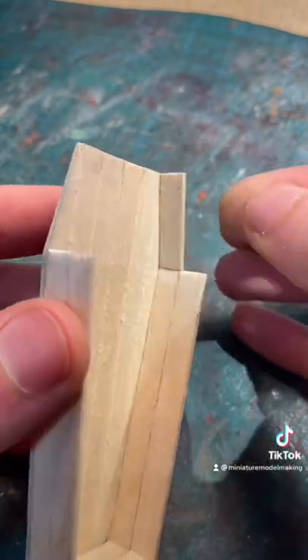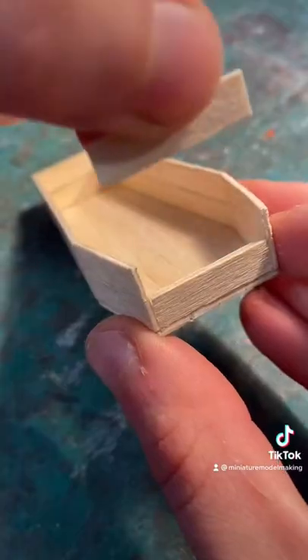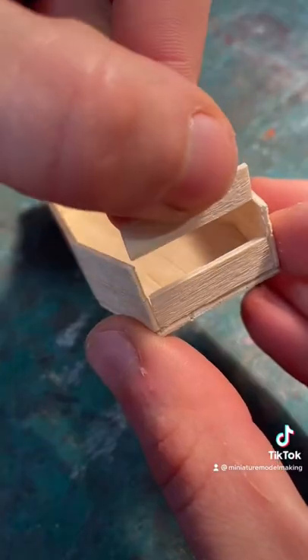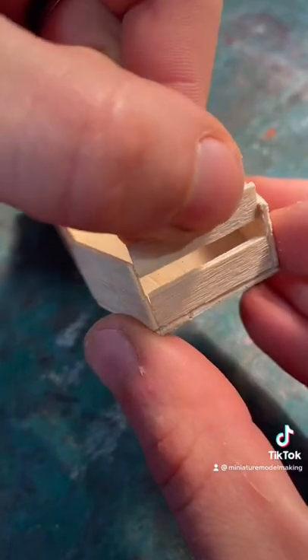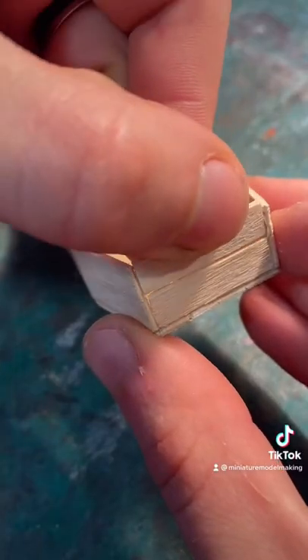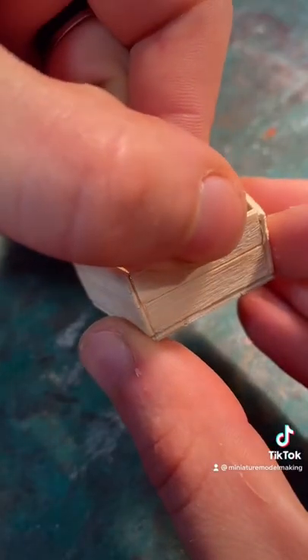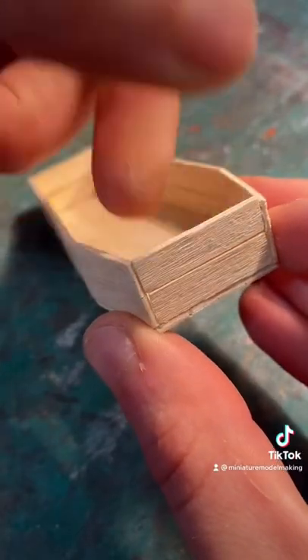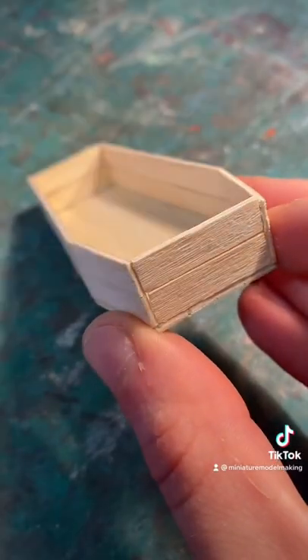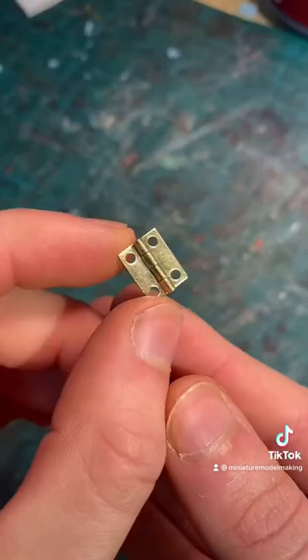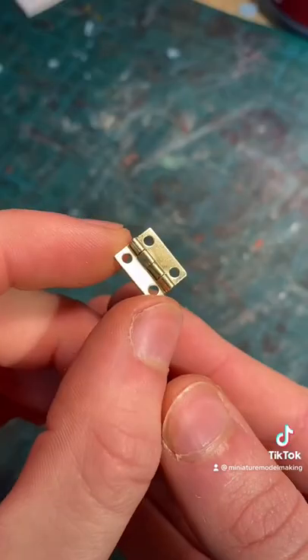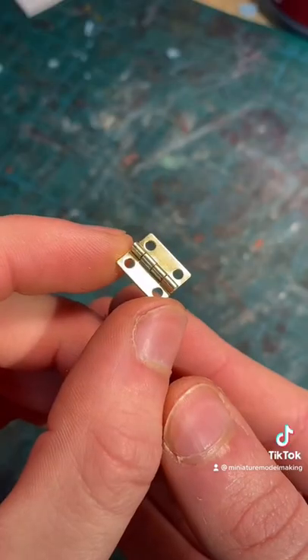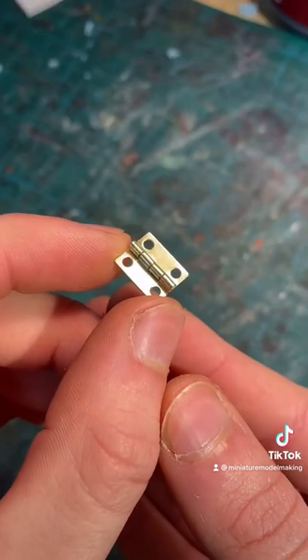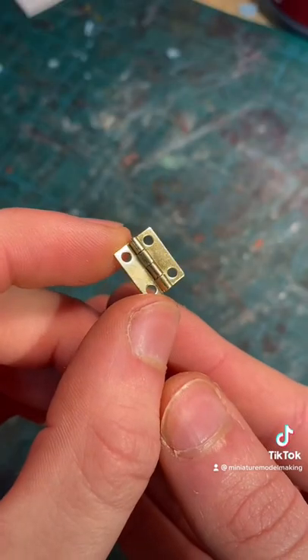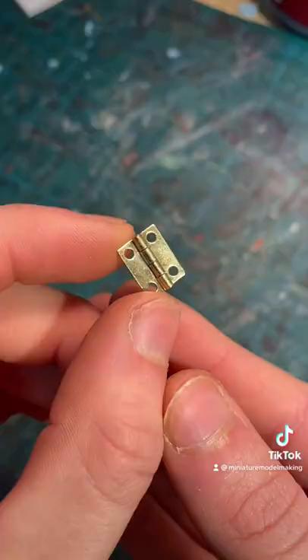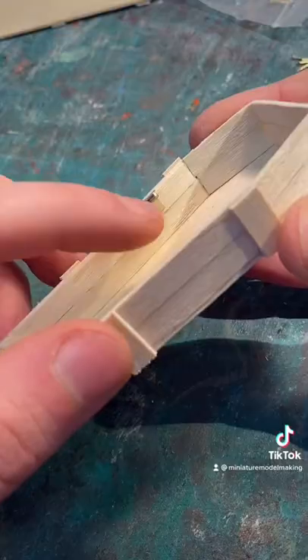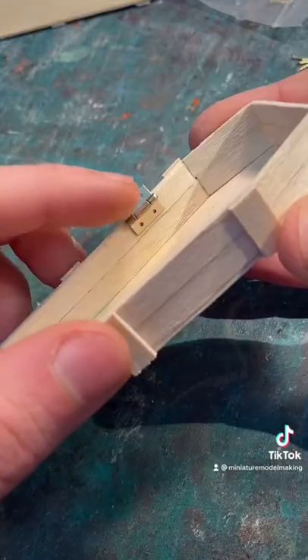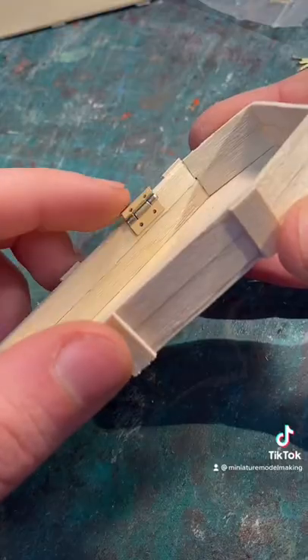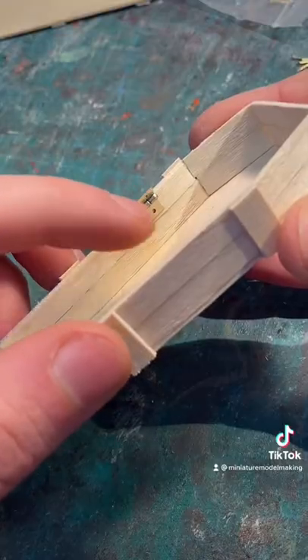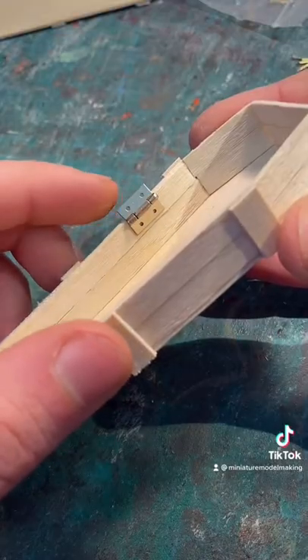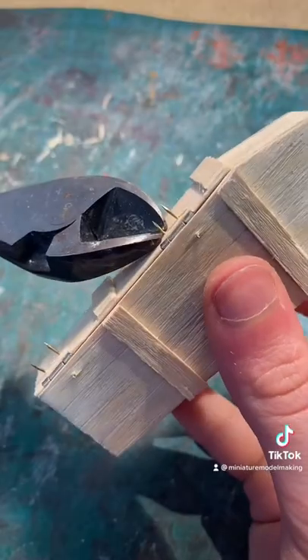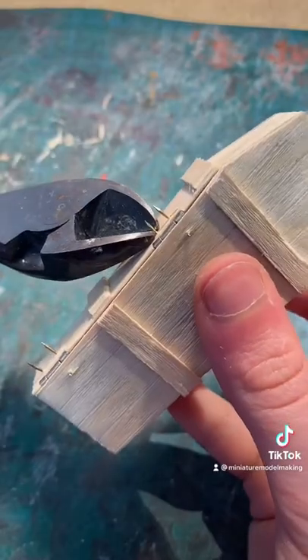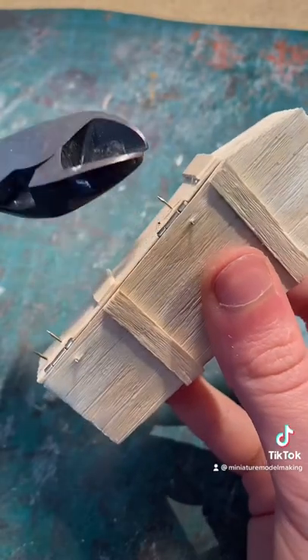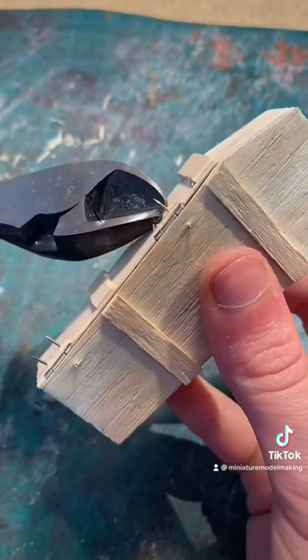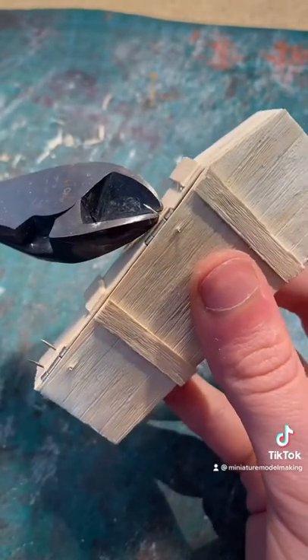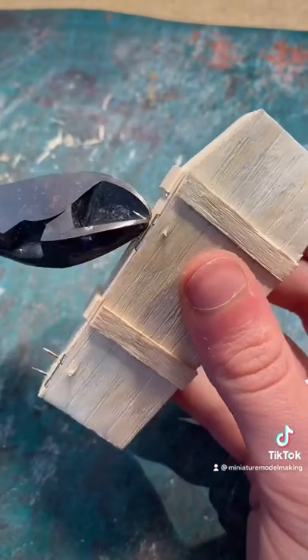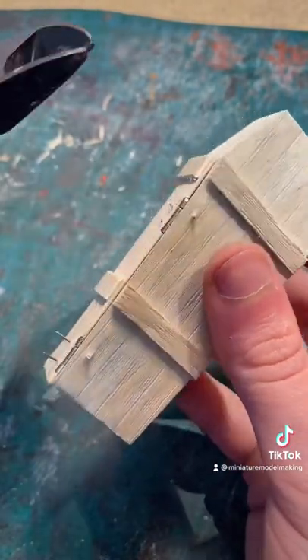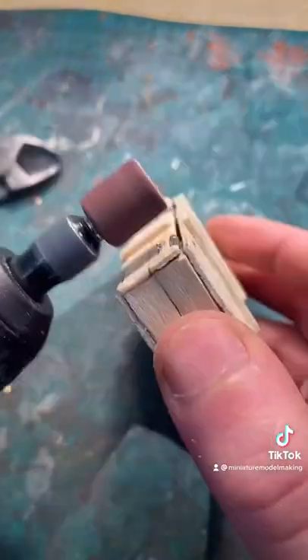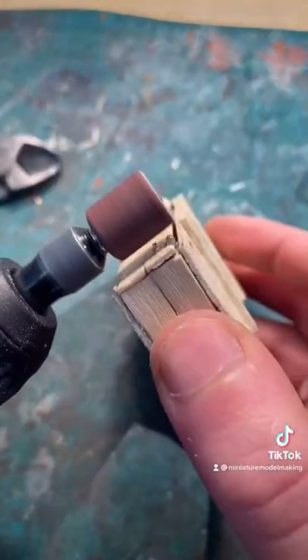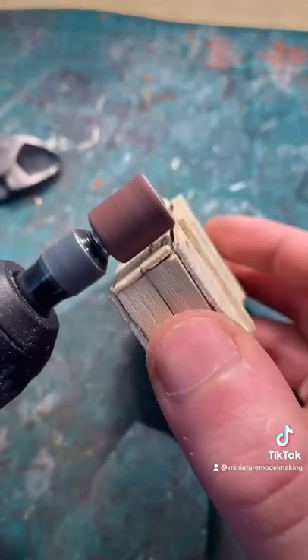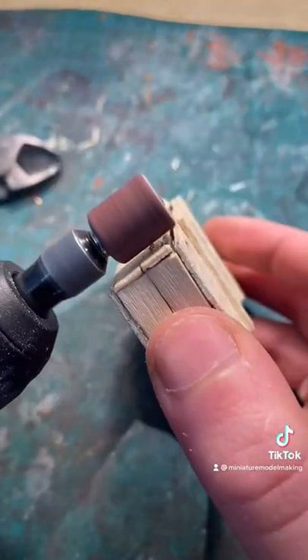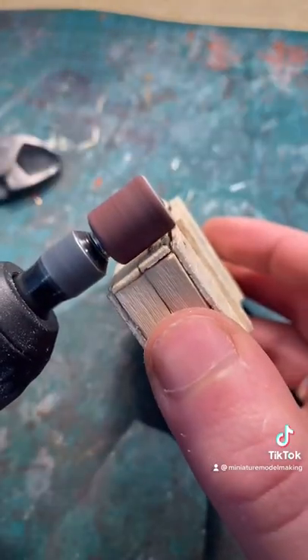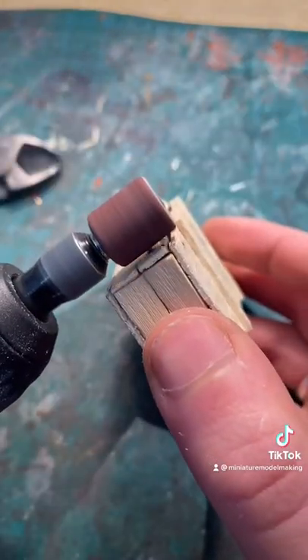Once that's all done you can use some miniature hinges that you can find at any craft shop and attach them to the inside of the coffin, making sure to cut and sand down the attaching nails afterwards.